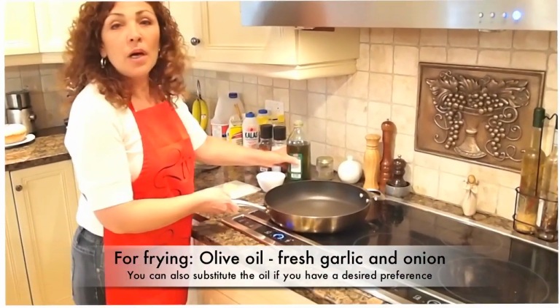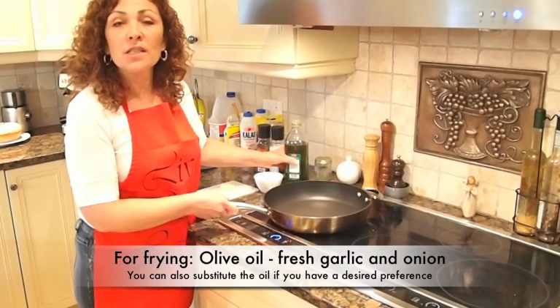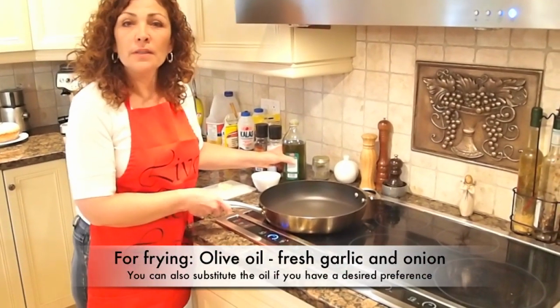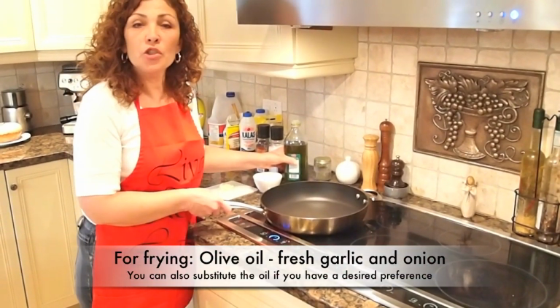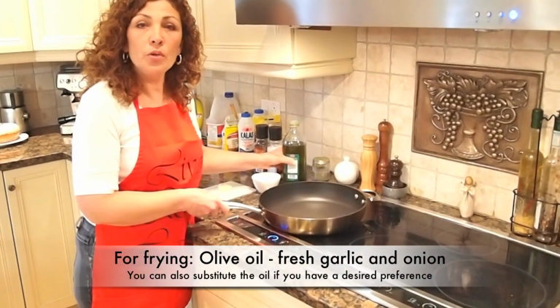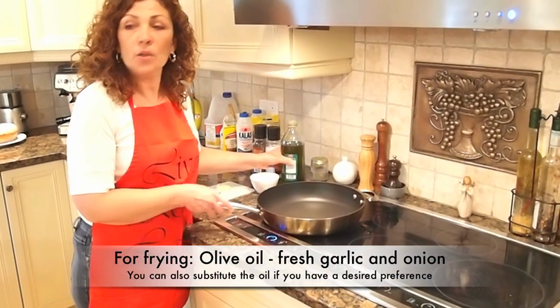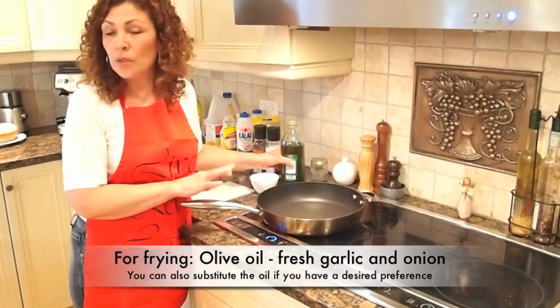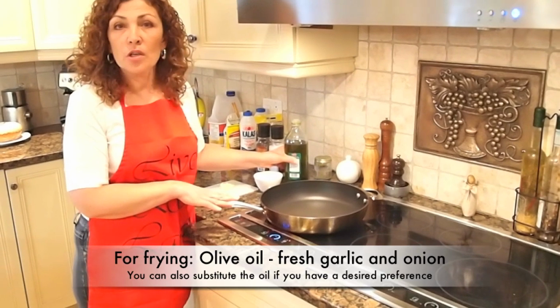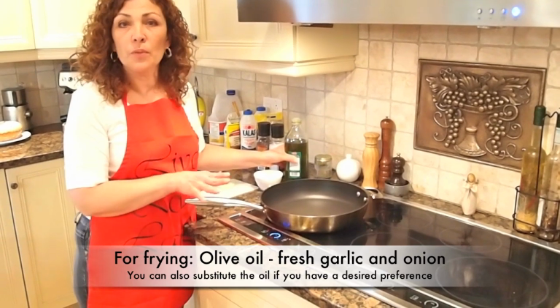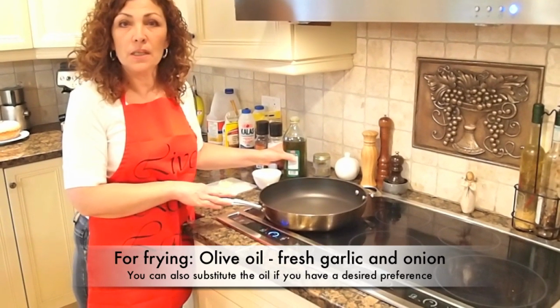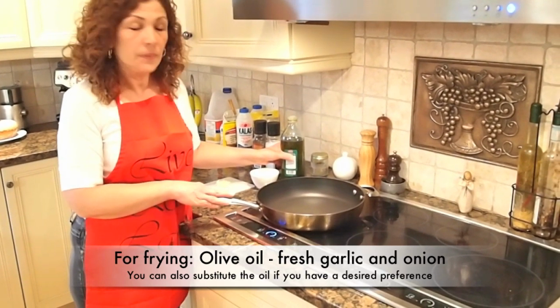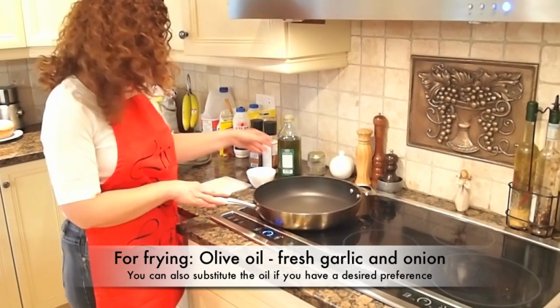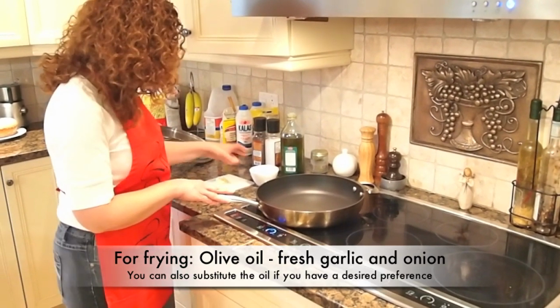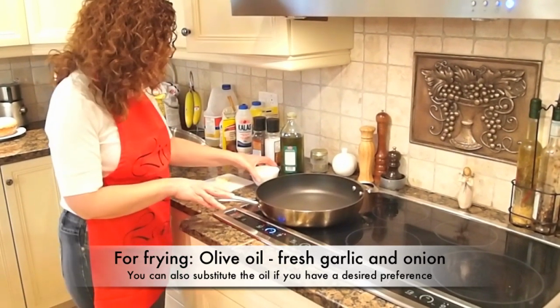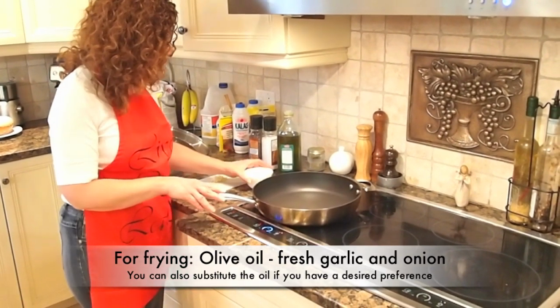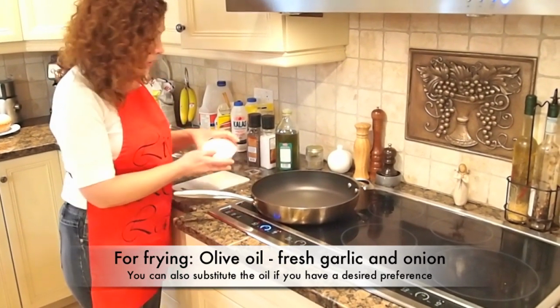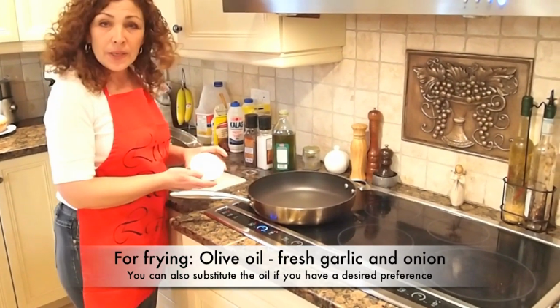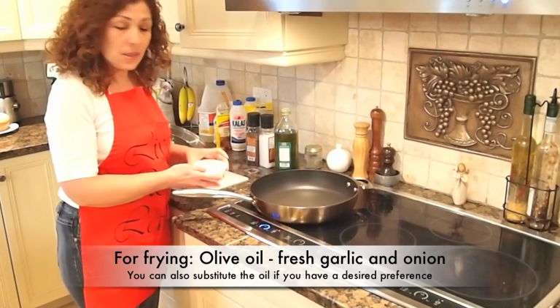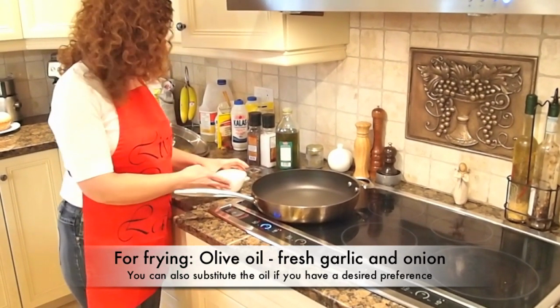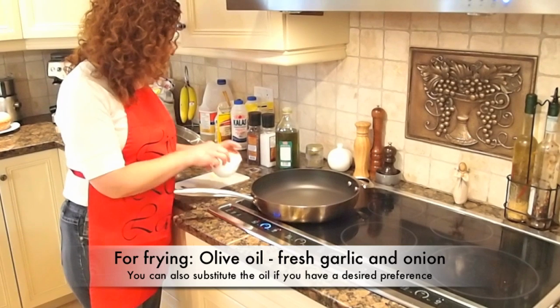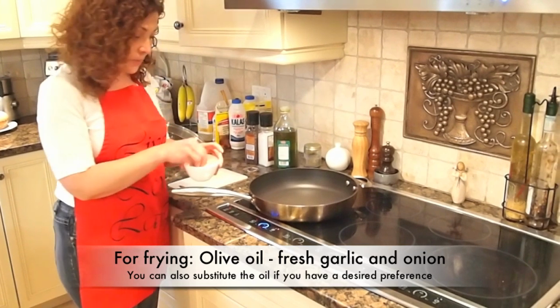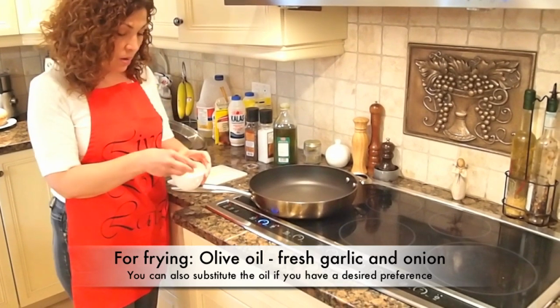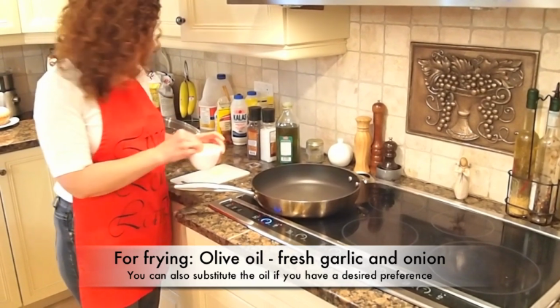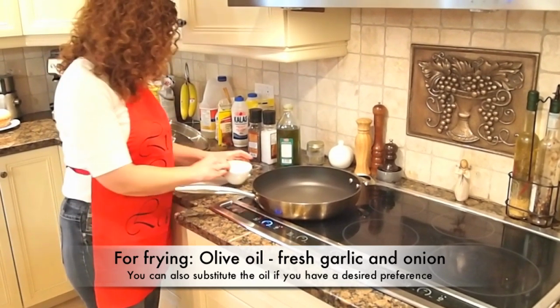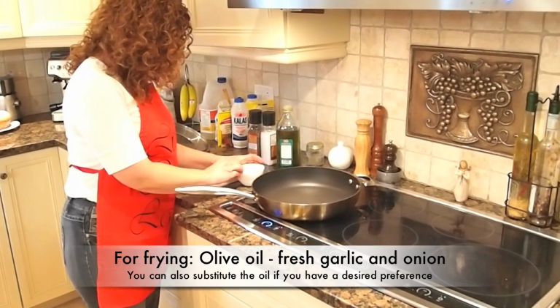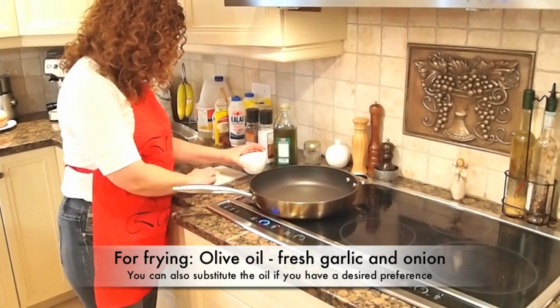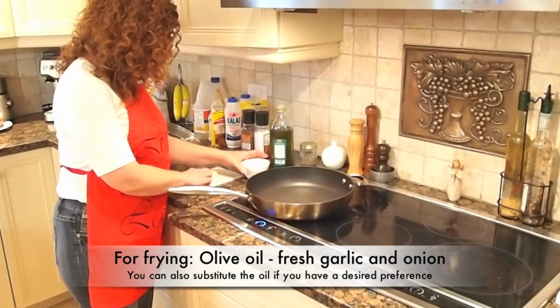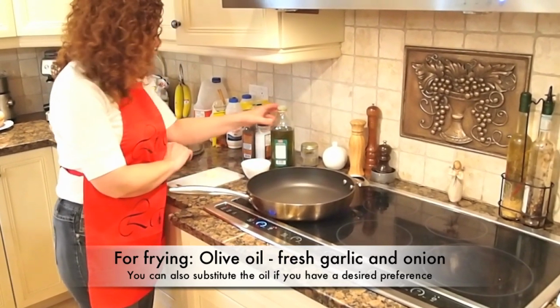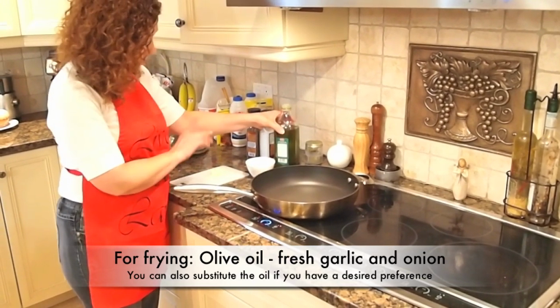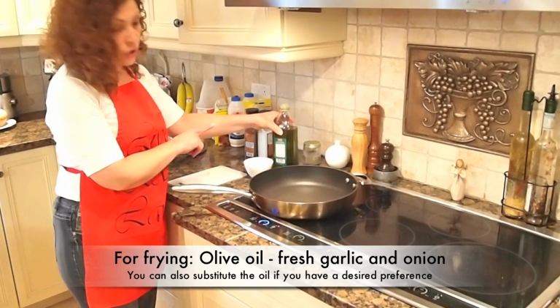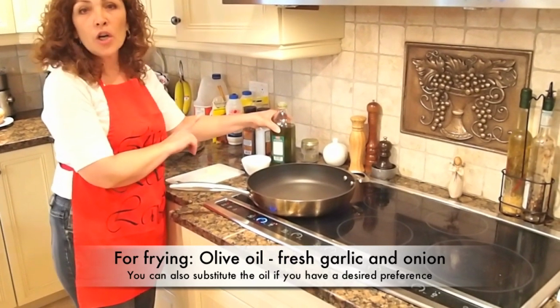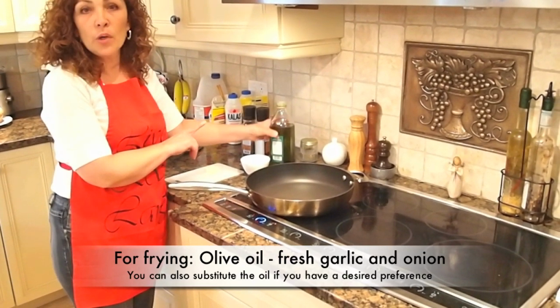I'm going to show you how to cook your tomato sauce for the pizza. So you have your ingredients prepared: some onions chopped up small, some garlic, and start with olive oil.